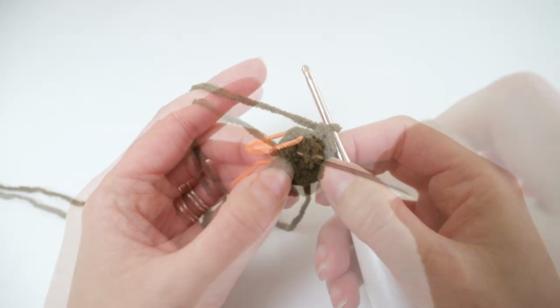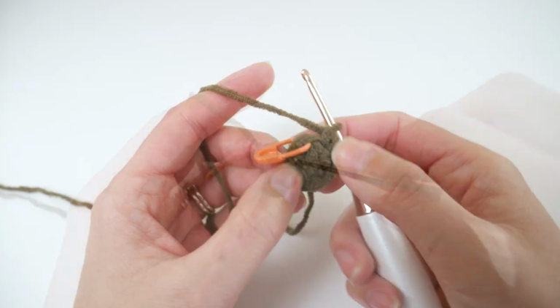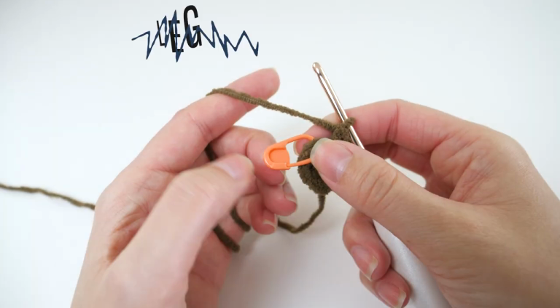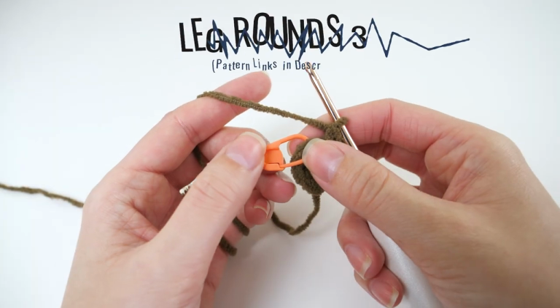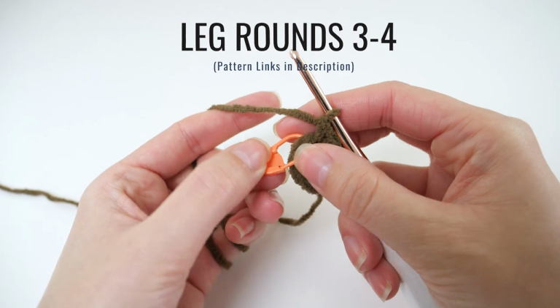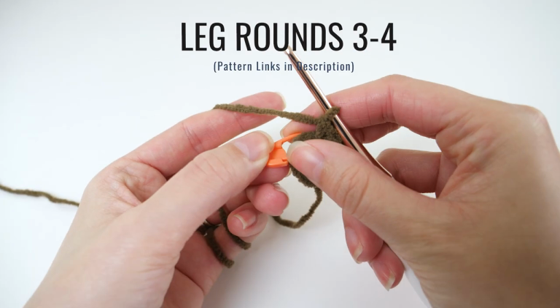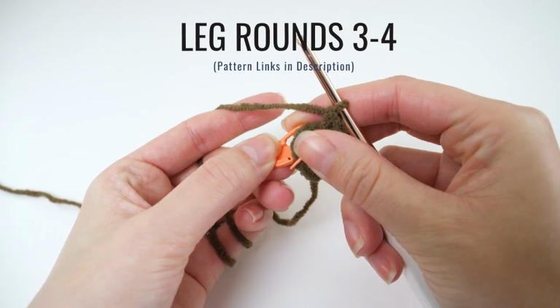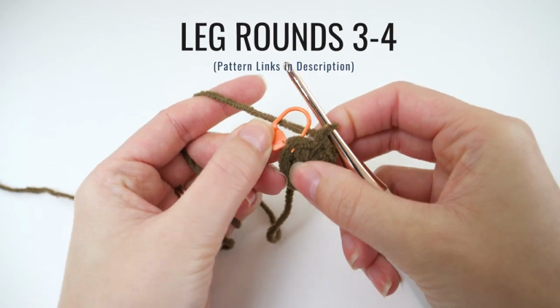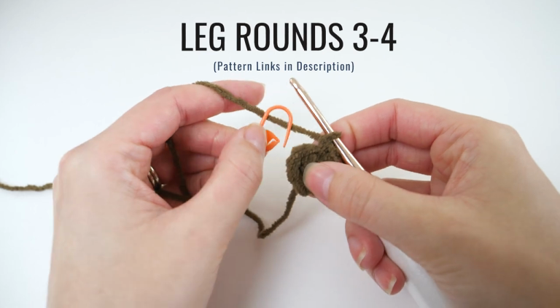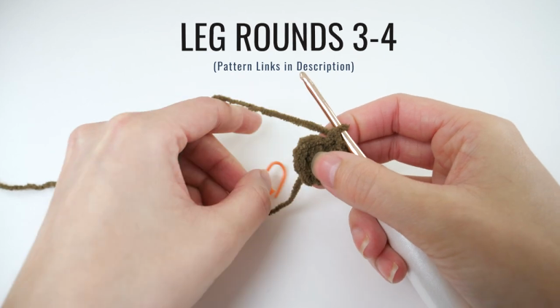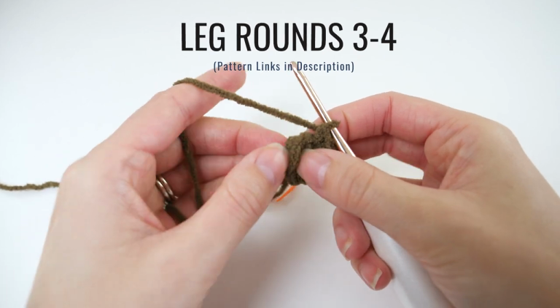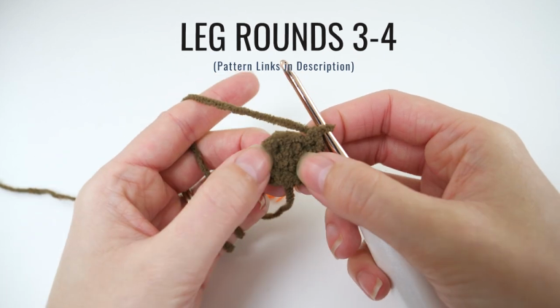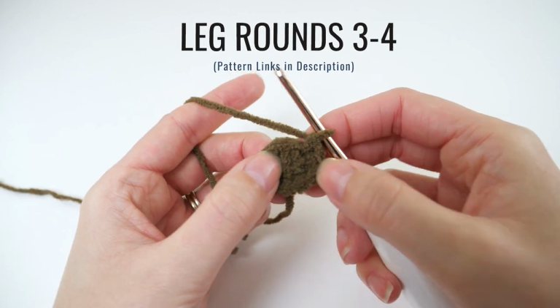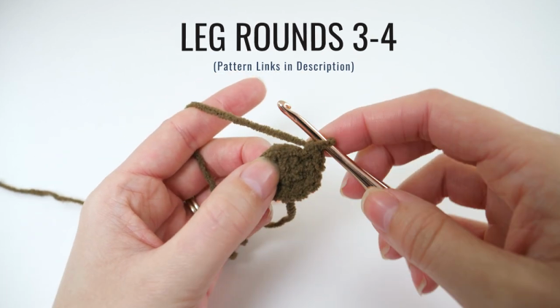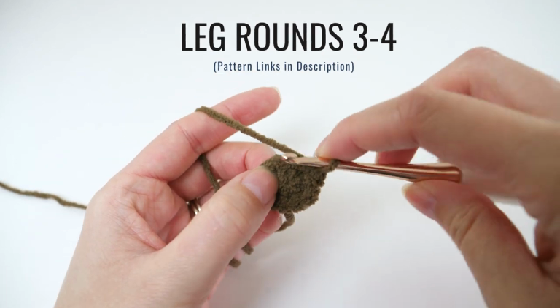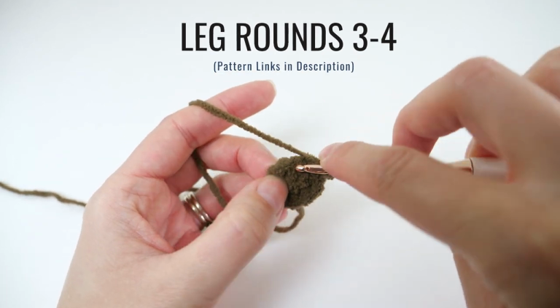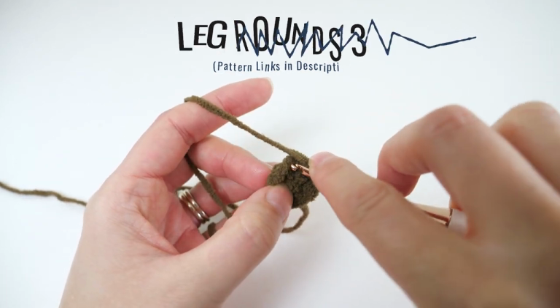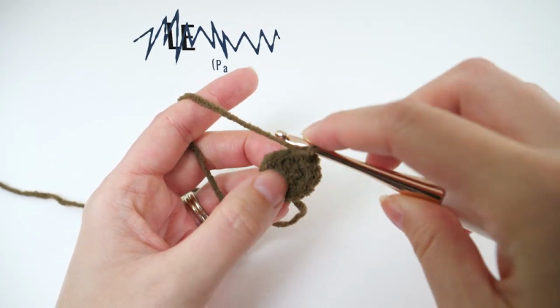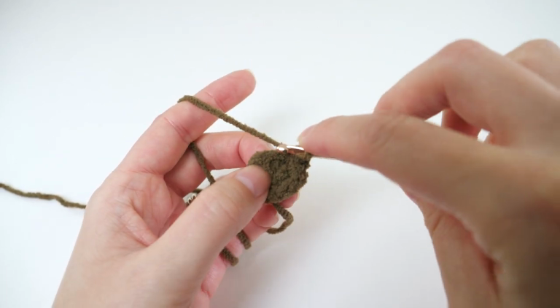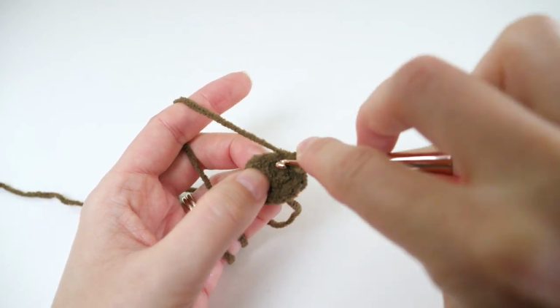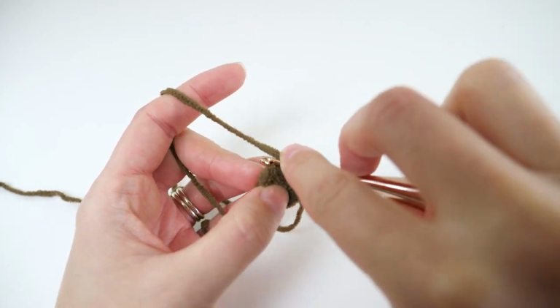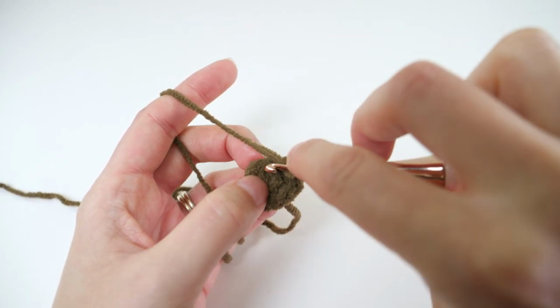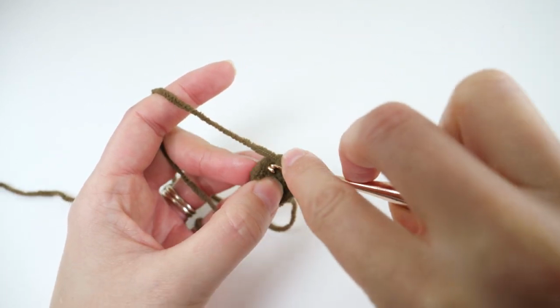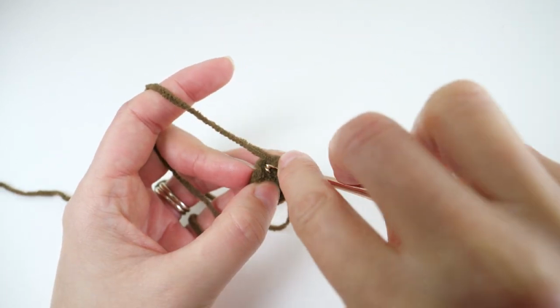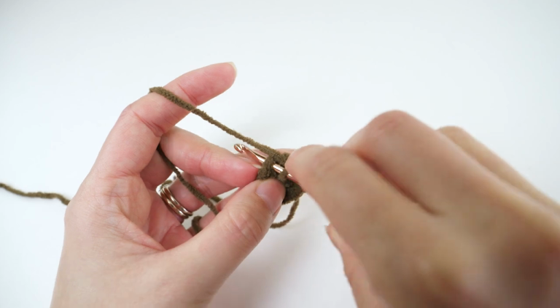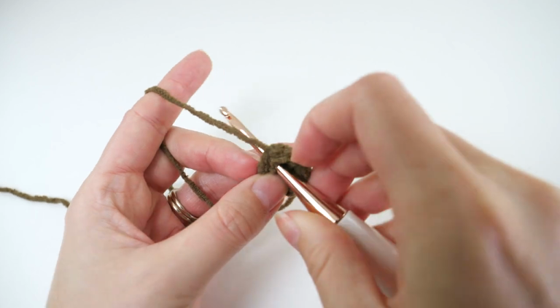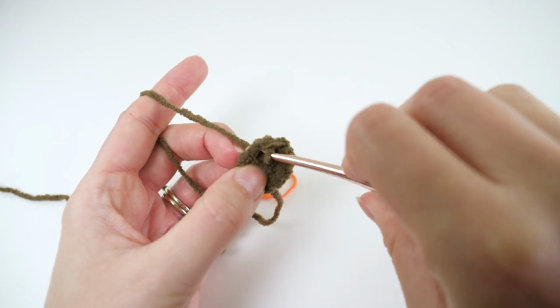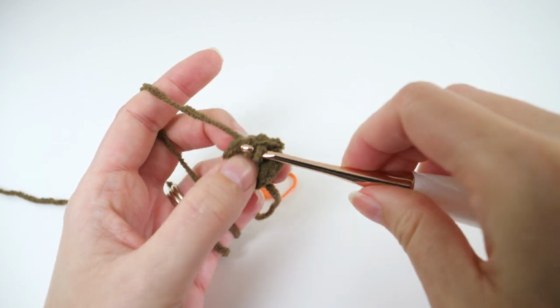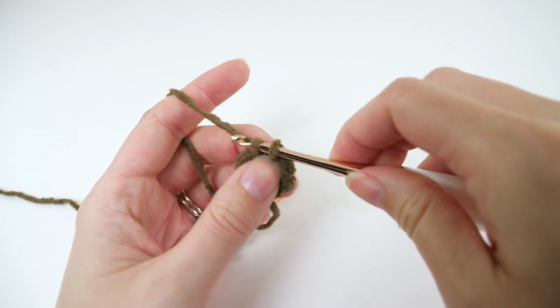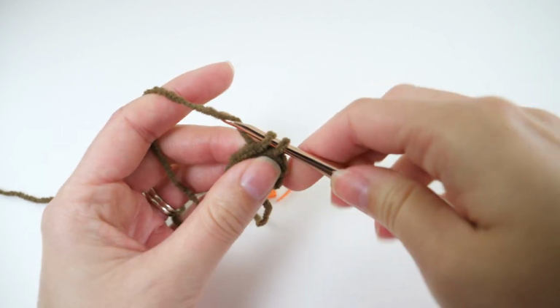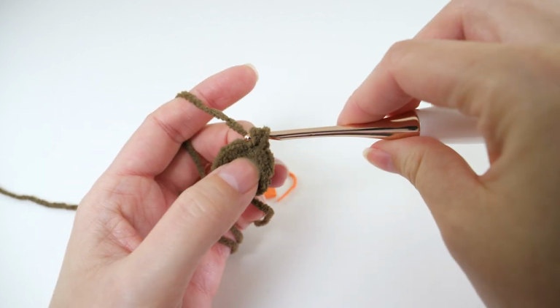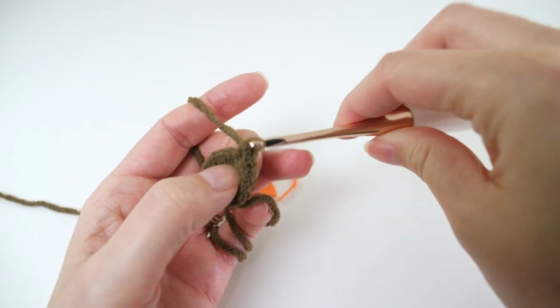Rounds 3 and 4 have the same repeat — you'll make 1 single crochet in every stitch. Don't forget to mark the first stitch of the round with your marker and carry that as you go so you know where the beginning of the round is.